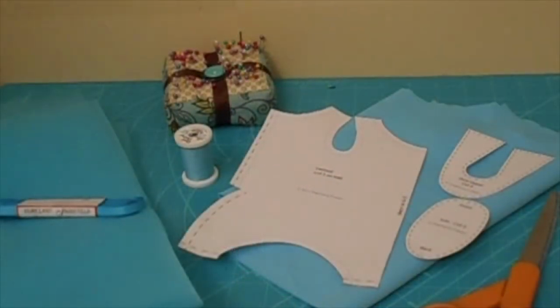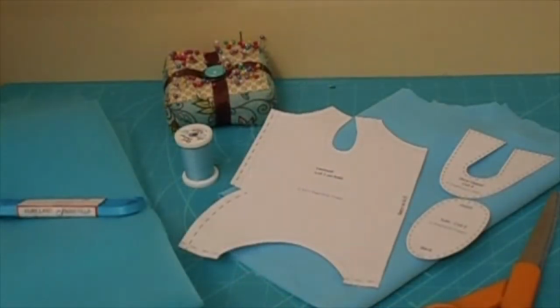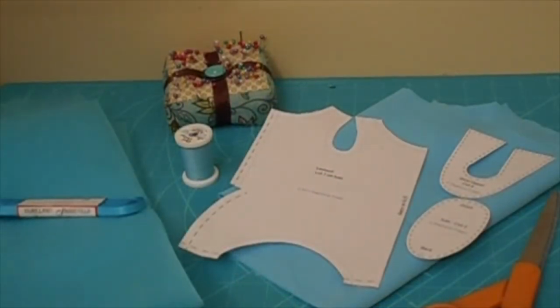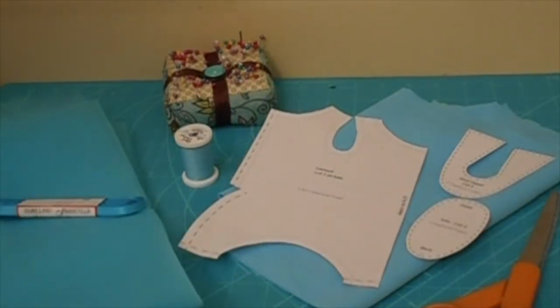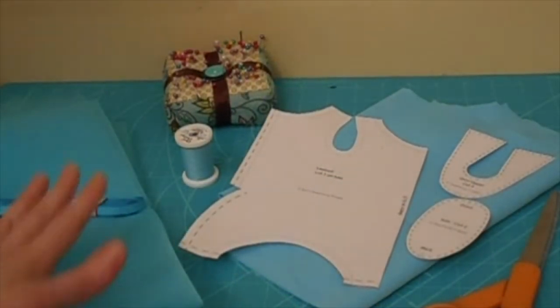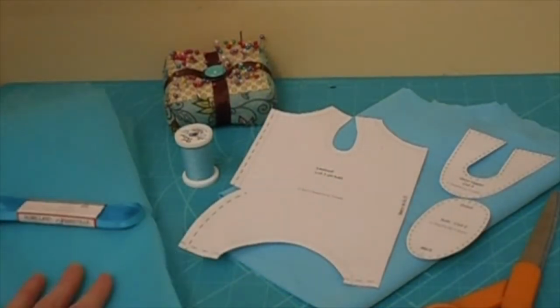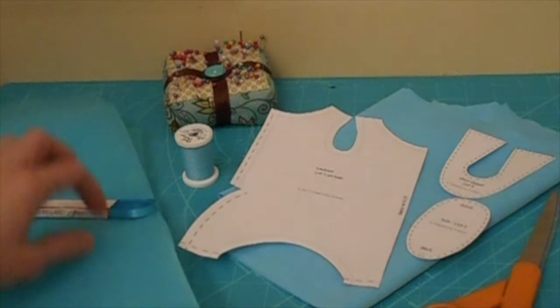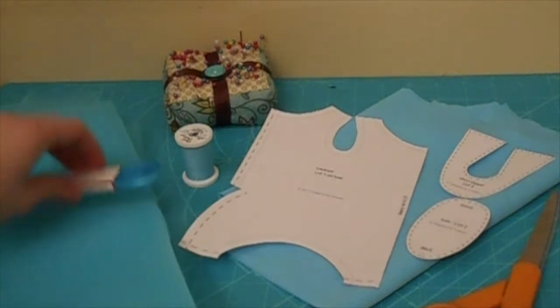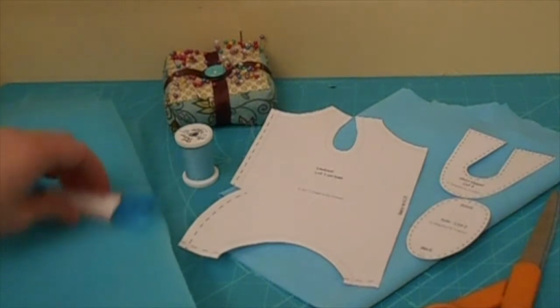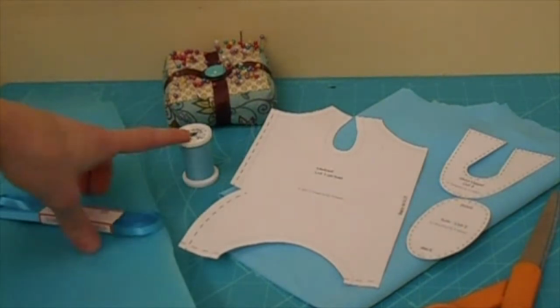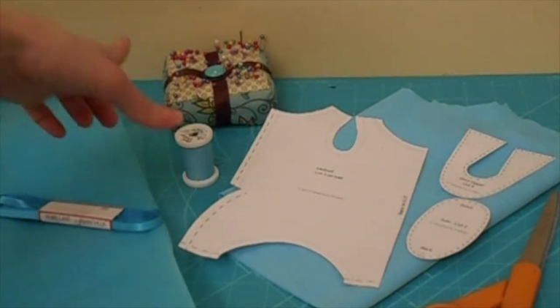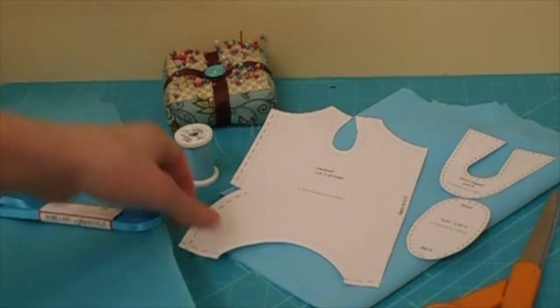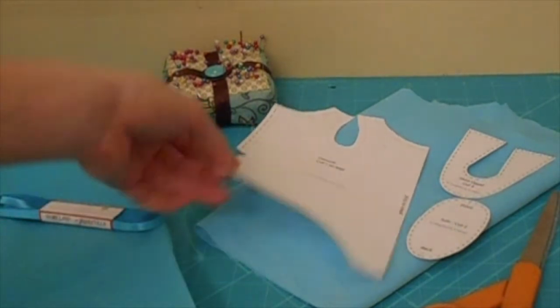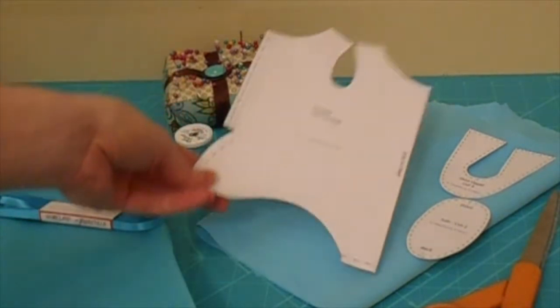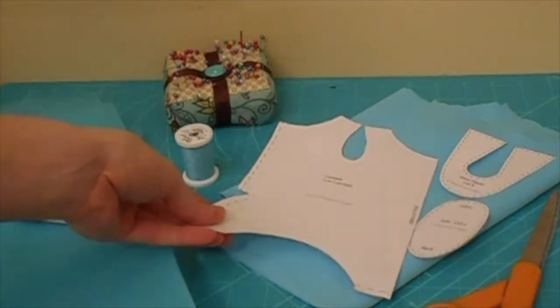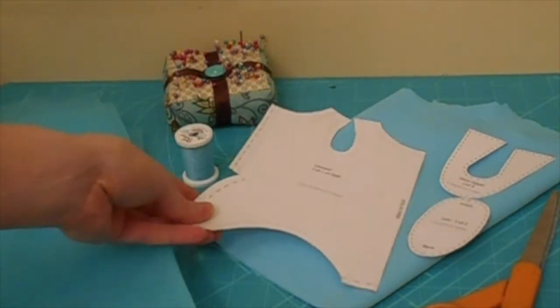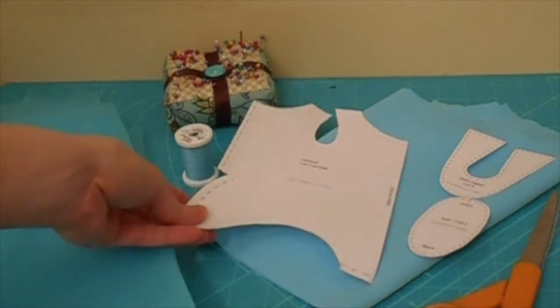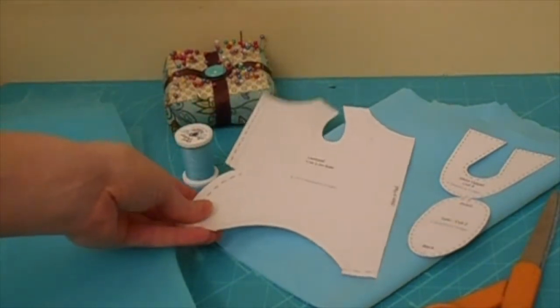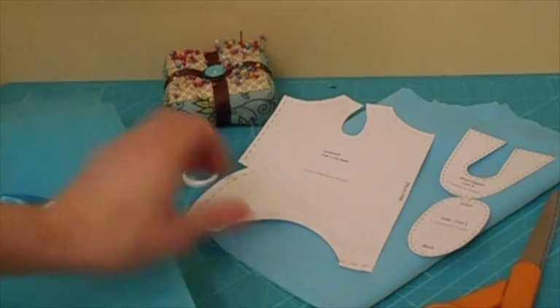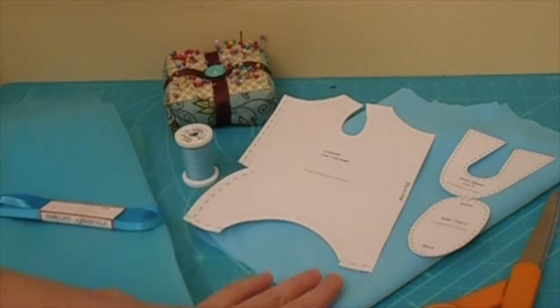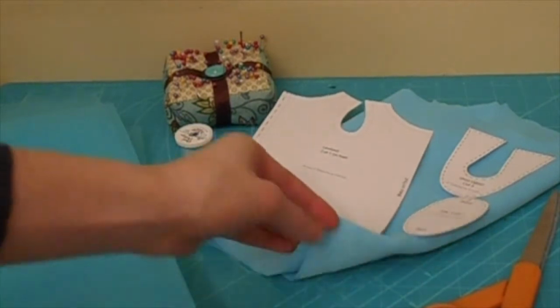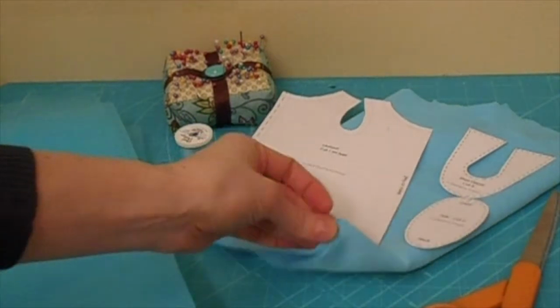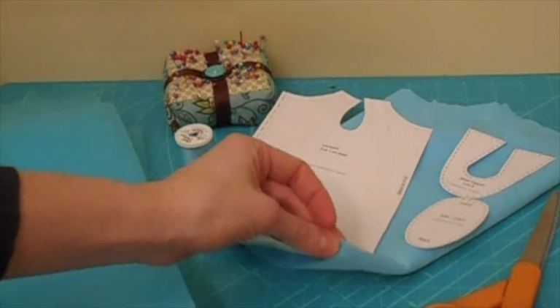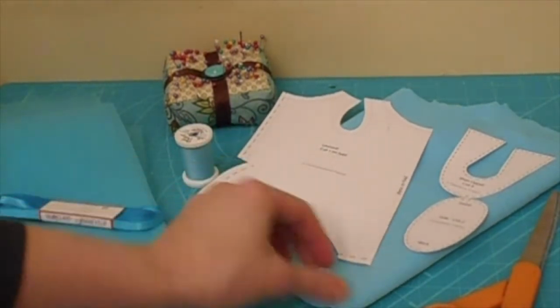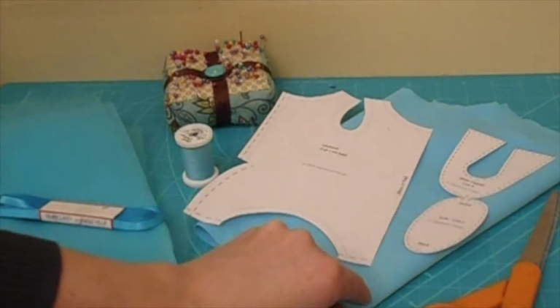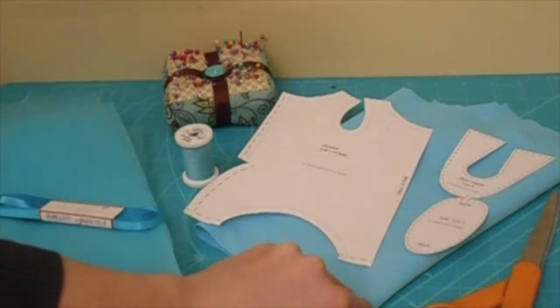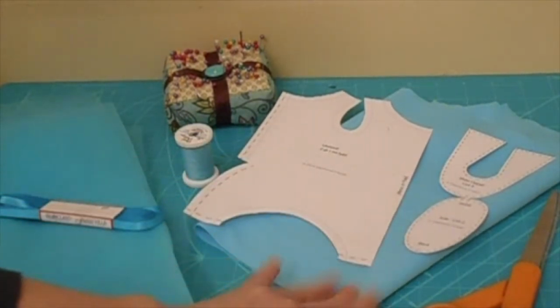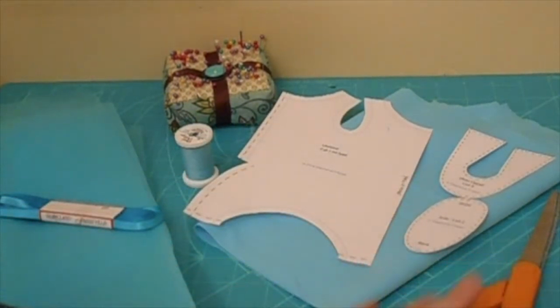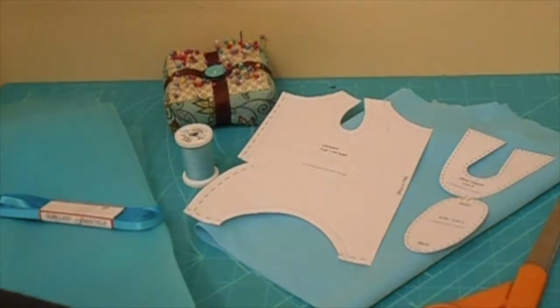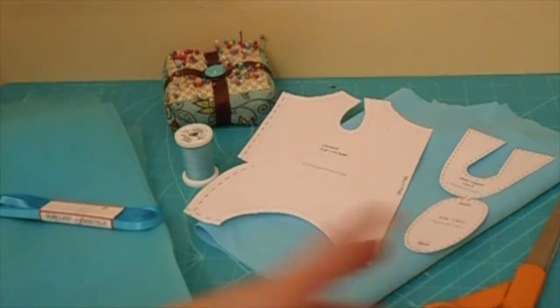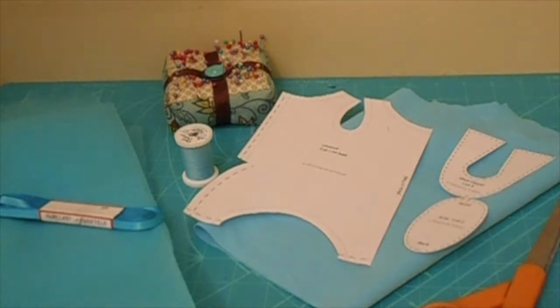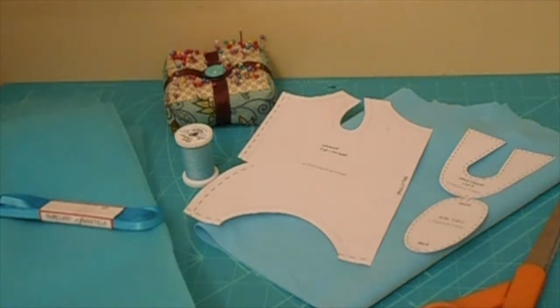To get started you need a piece of tulle, ribbon, thread, some pins, the pattern that you can download from the Etsy site. I use scuba material, which is like swimsuit material, and a pair of scissors and of course your sewing machine.